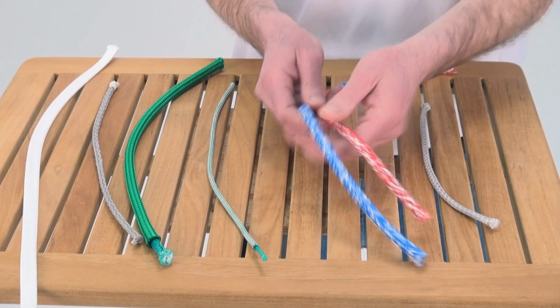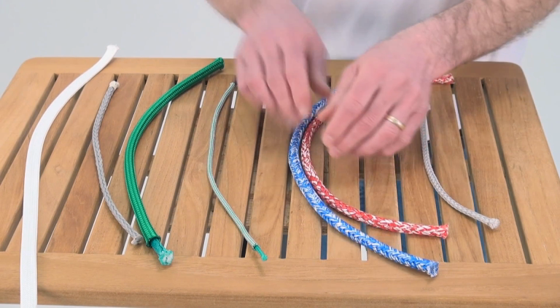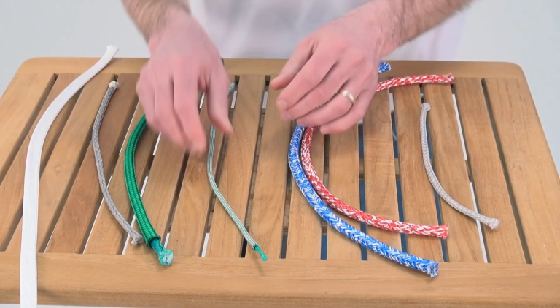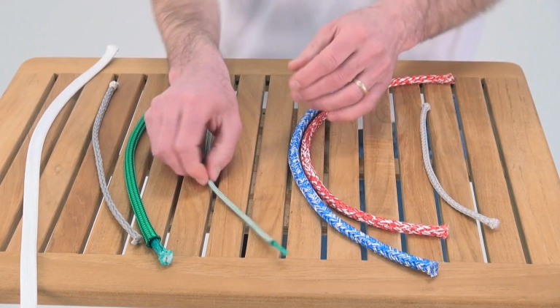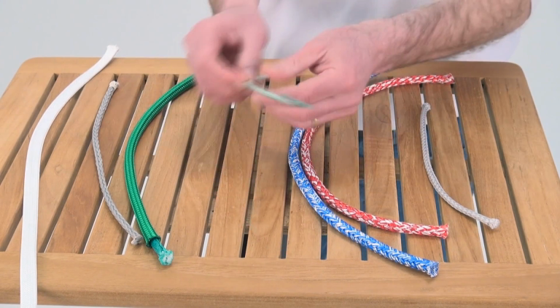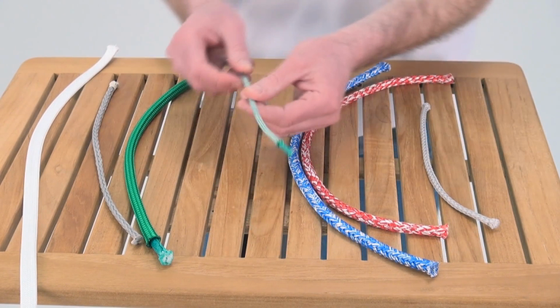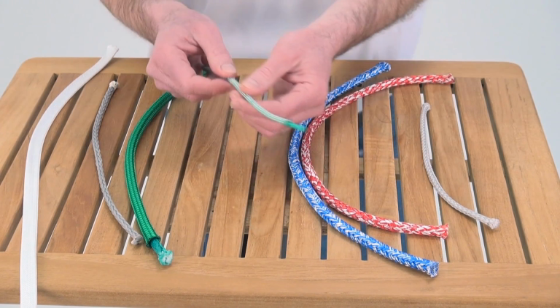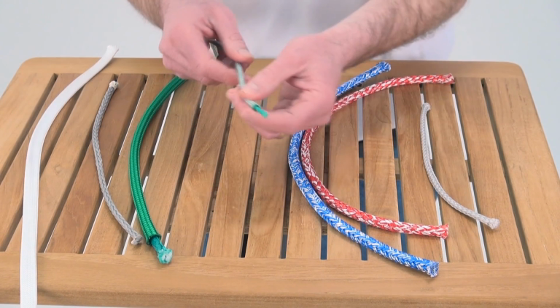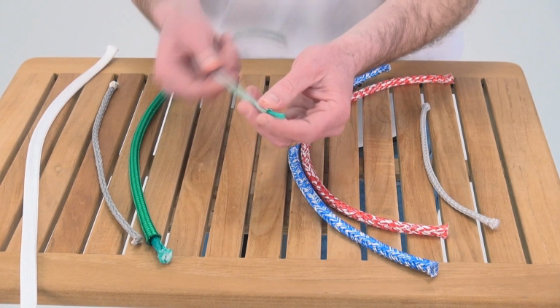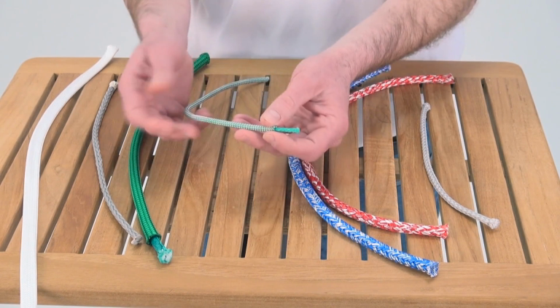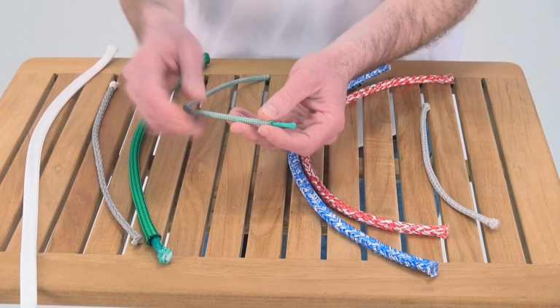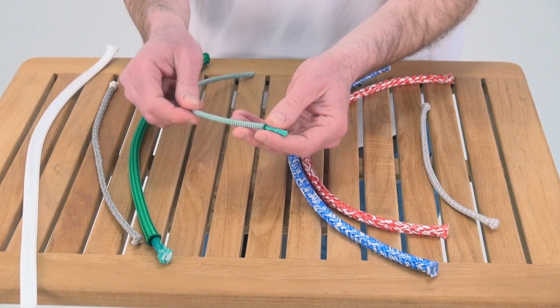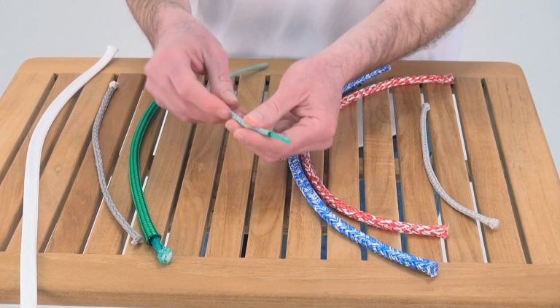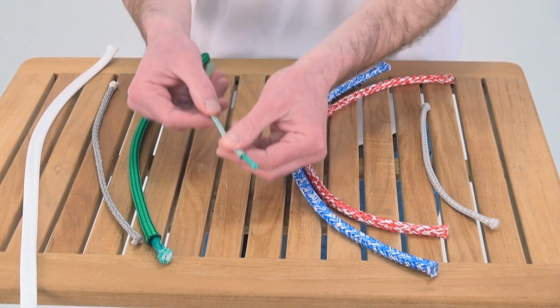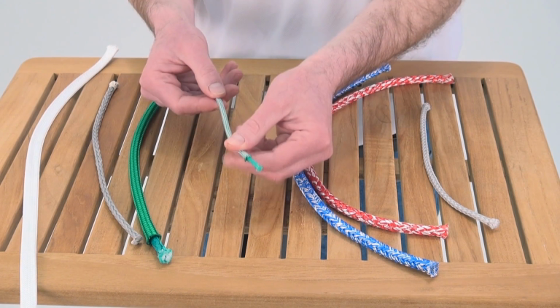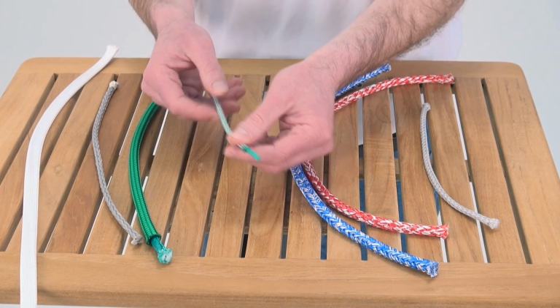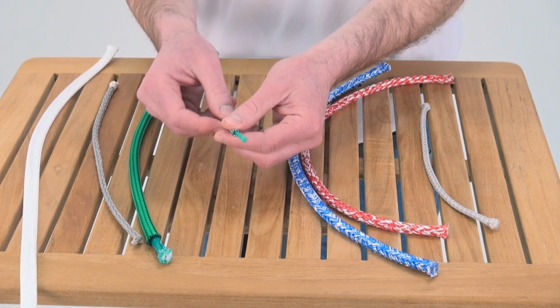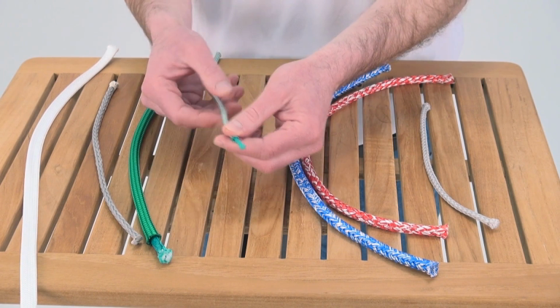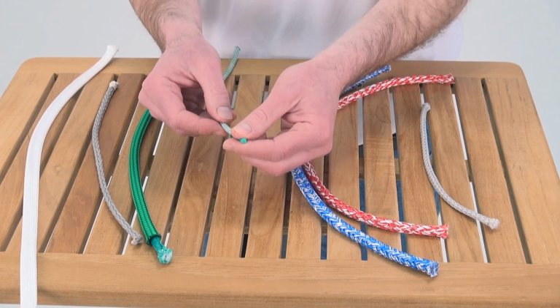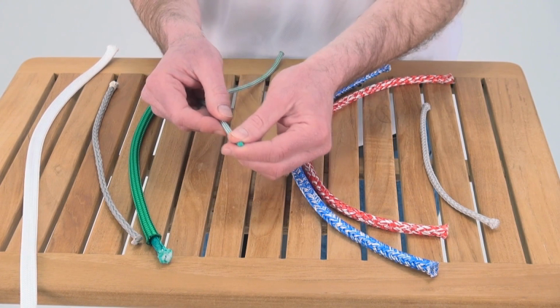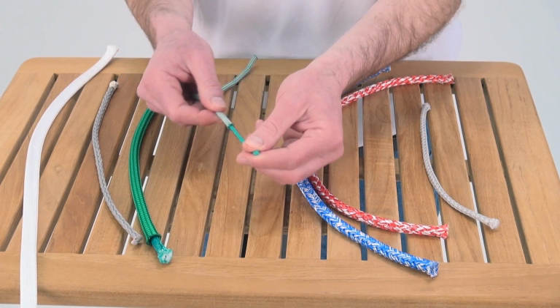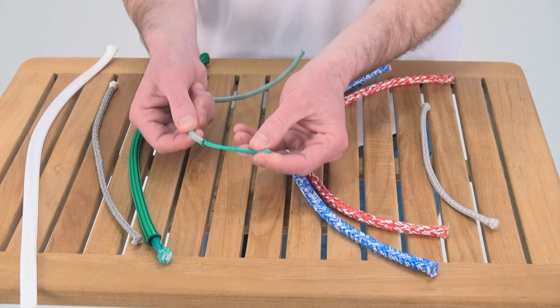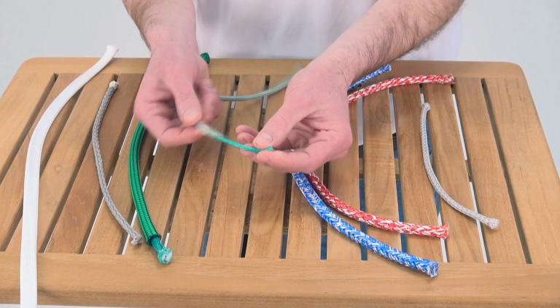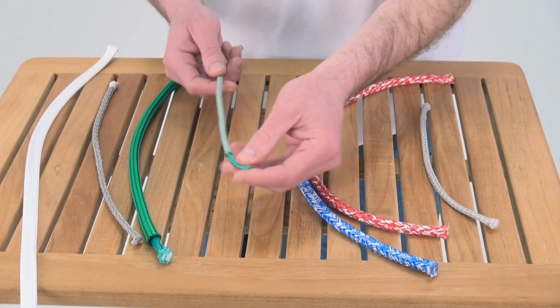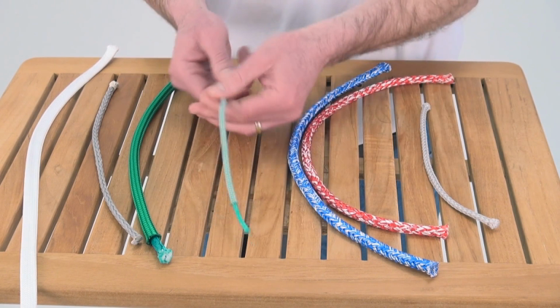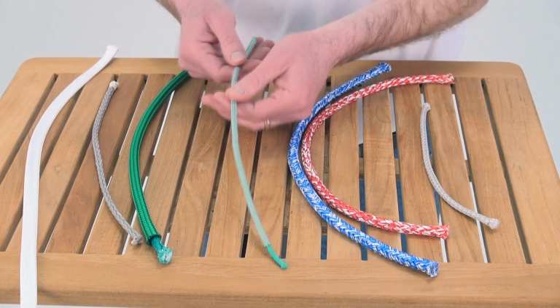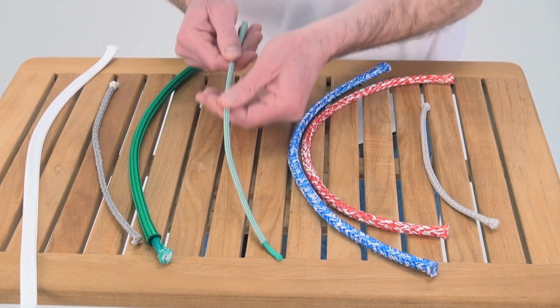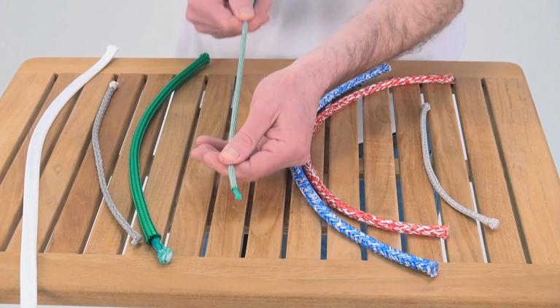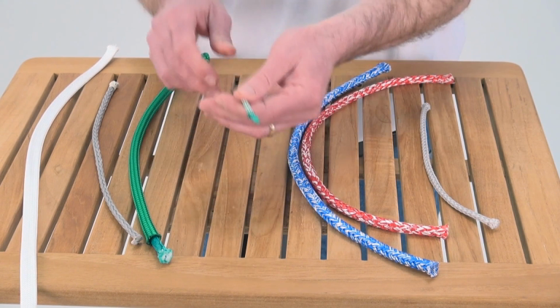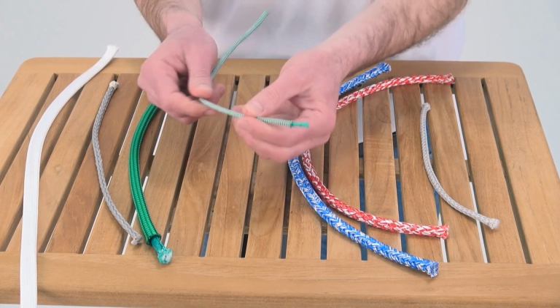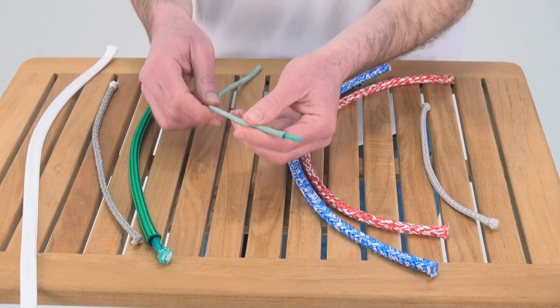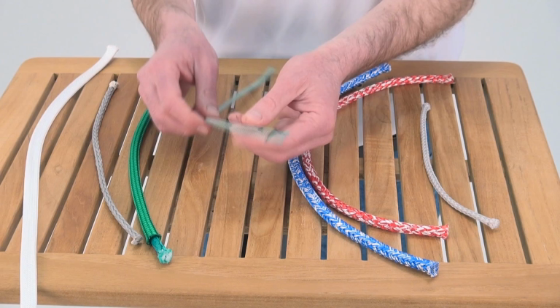Next is a small diameter double braid. This is going to be a control line on any boat. It's got a polyester cover so it's tough, and it's got a Dyneema core, making it a high-tech line for control lines on any boat.